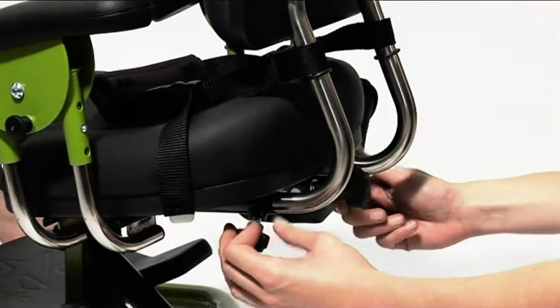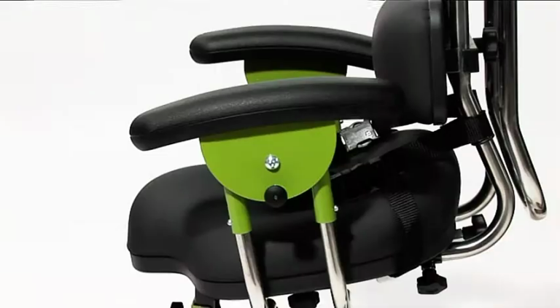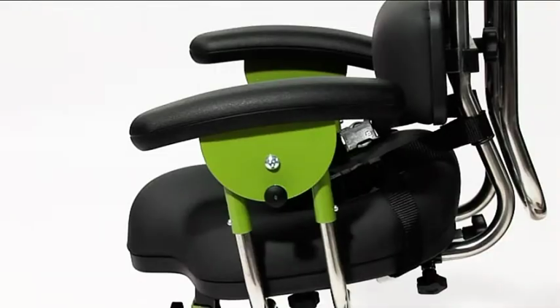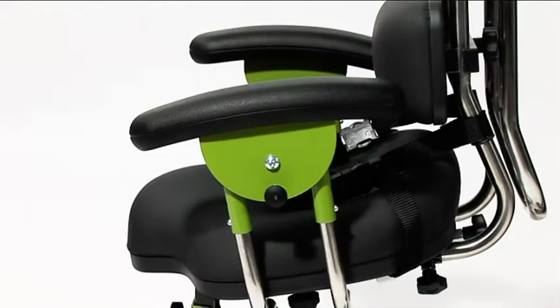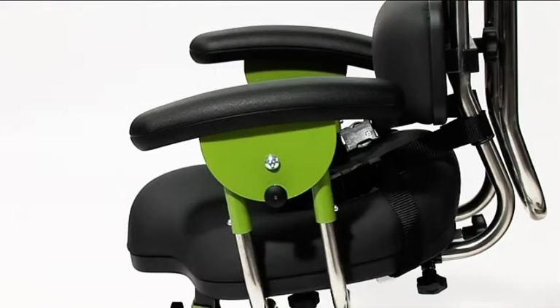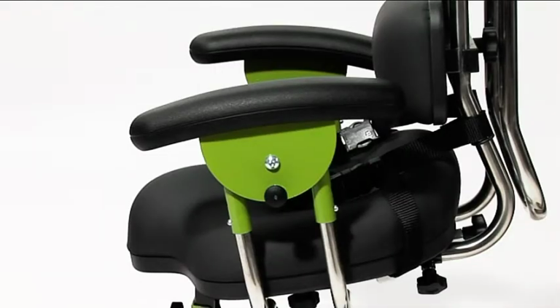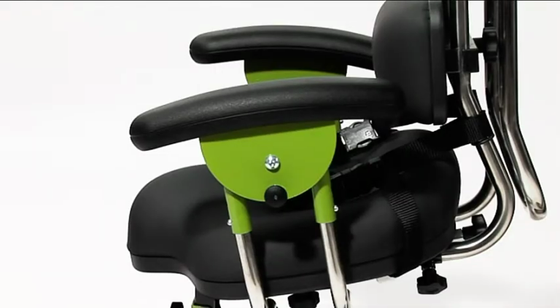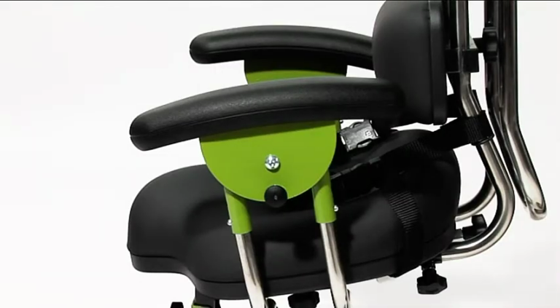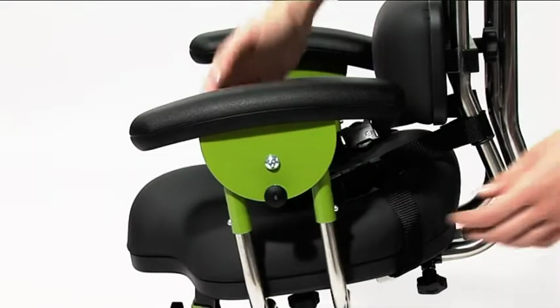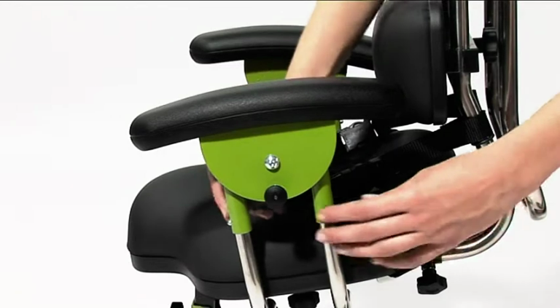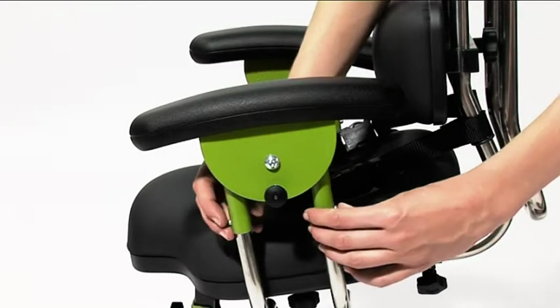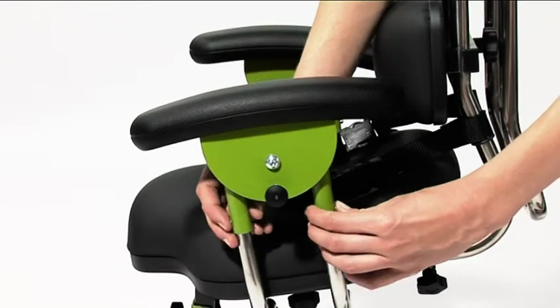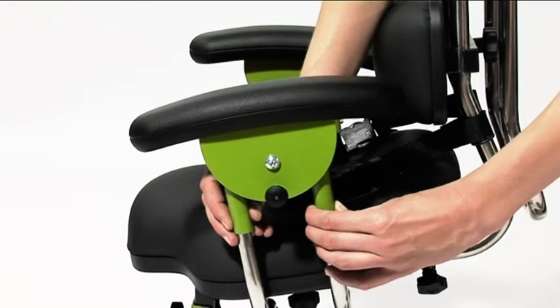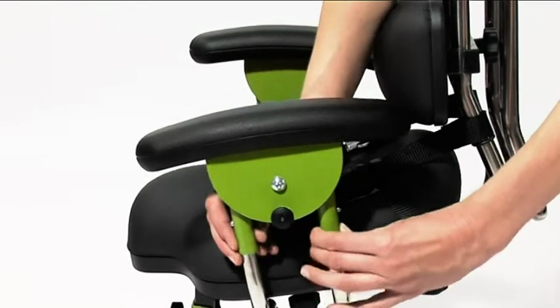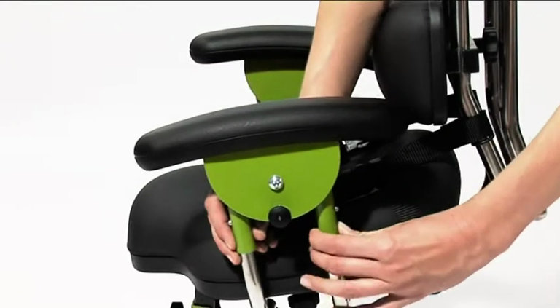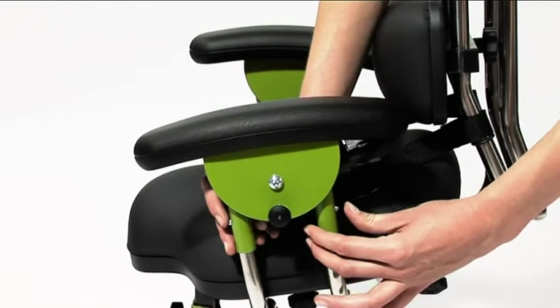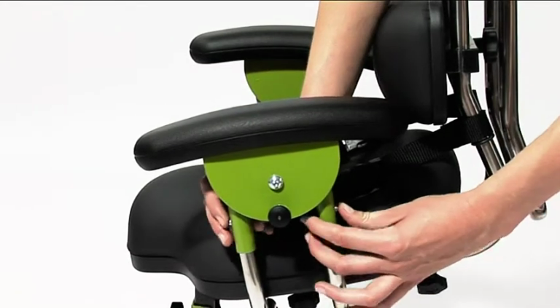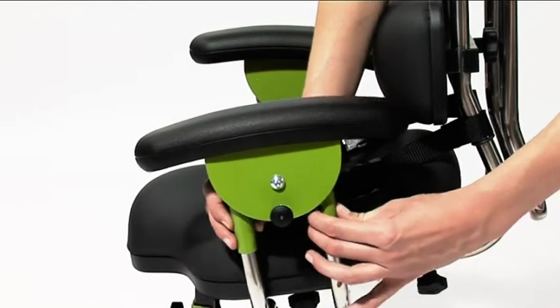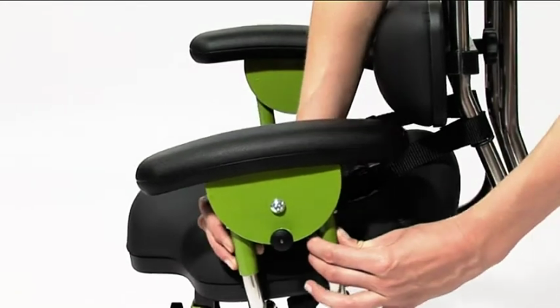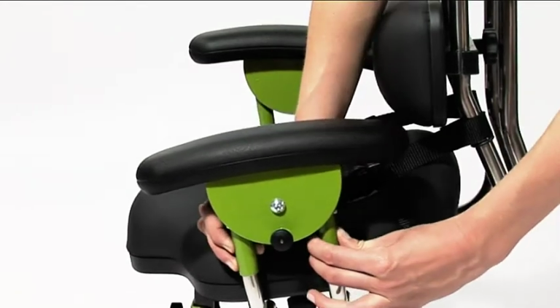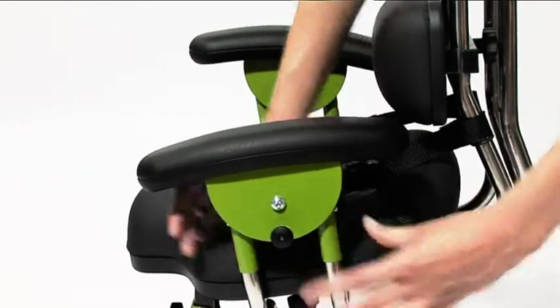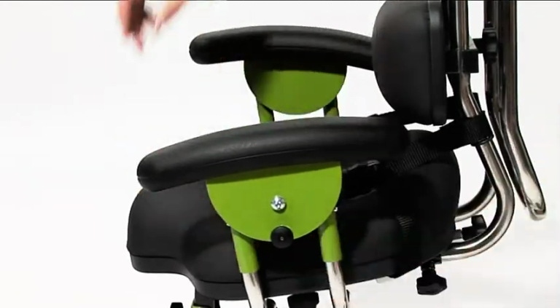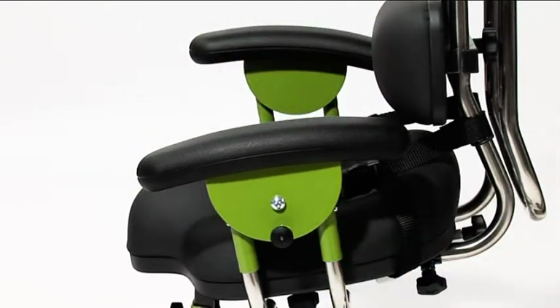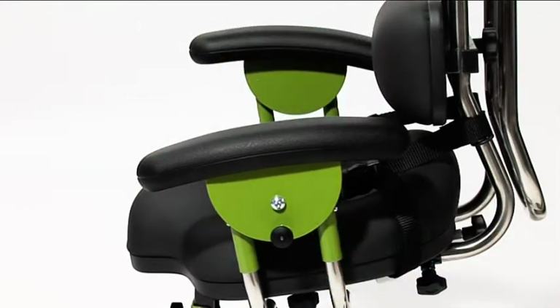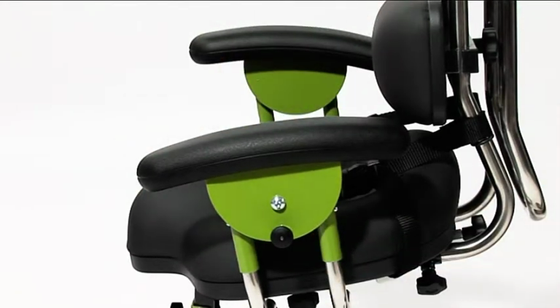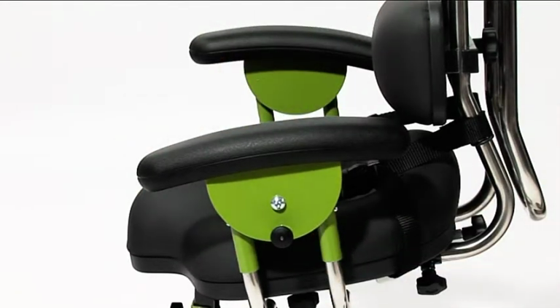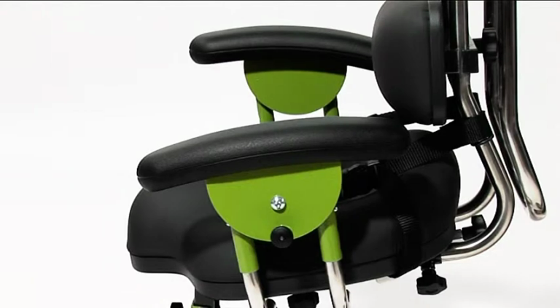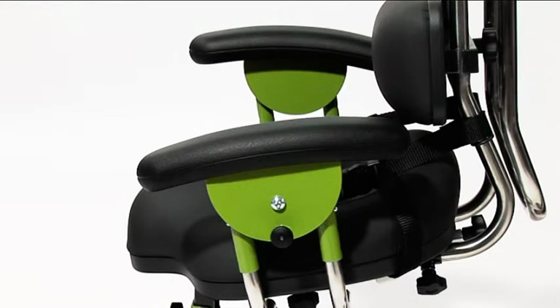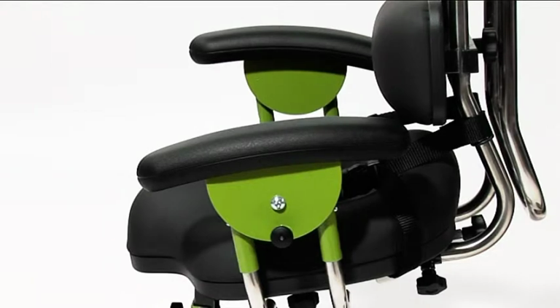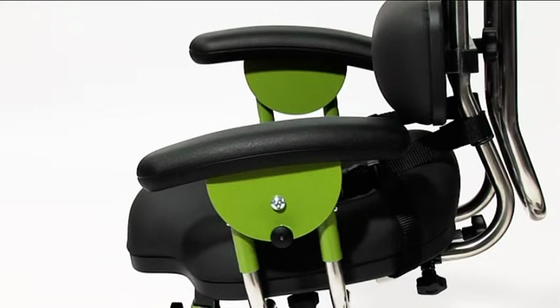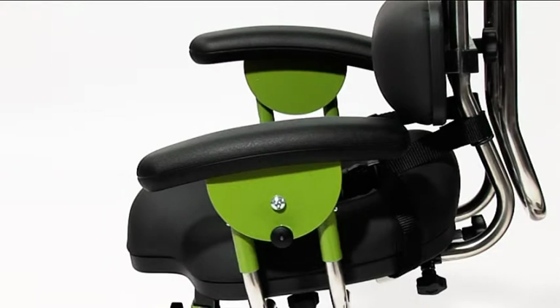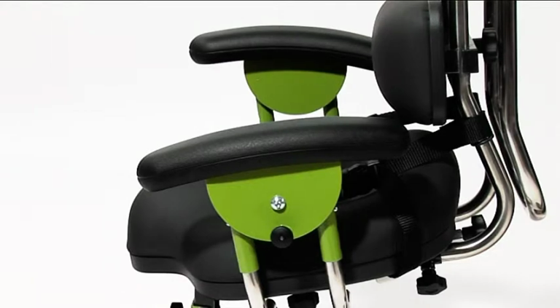To adjust the height of the armrests, depress the spring pins. Slide the armrests to the desired position, then ensure both spring pins are re-engaged.